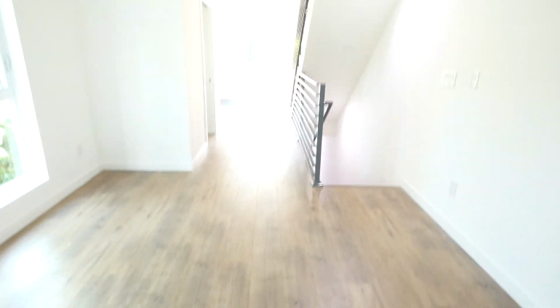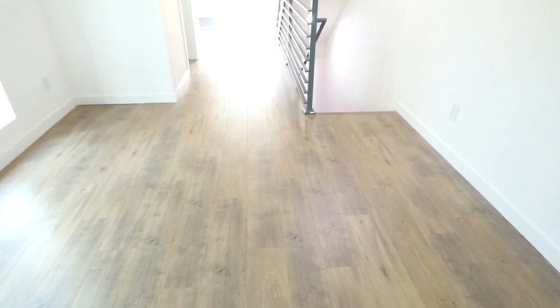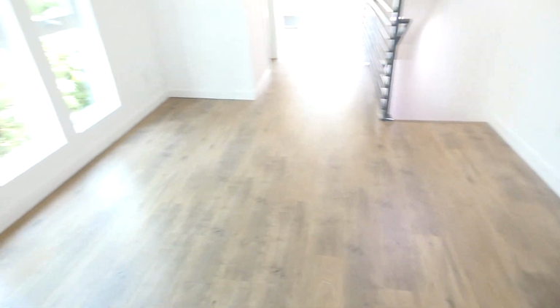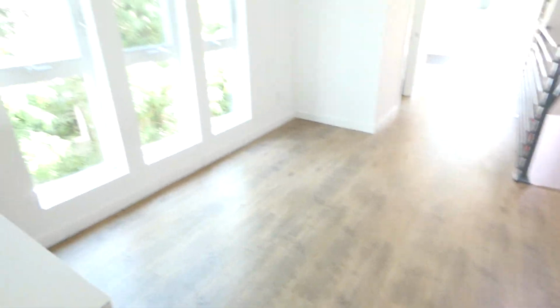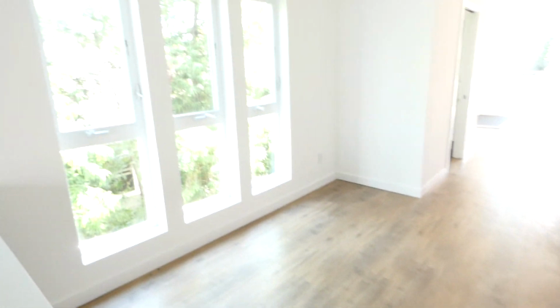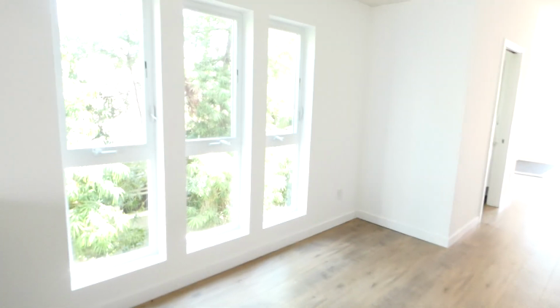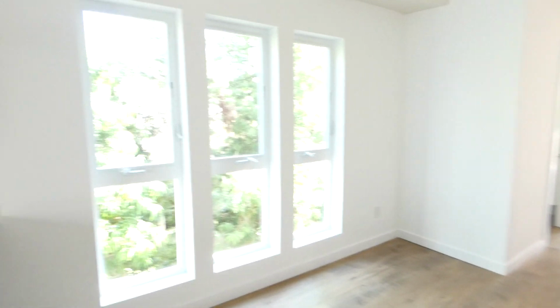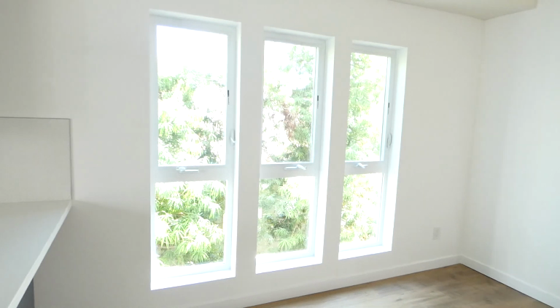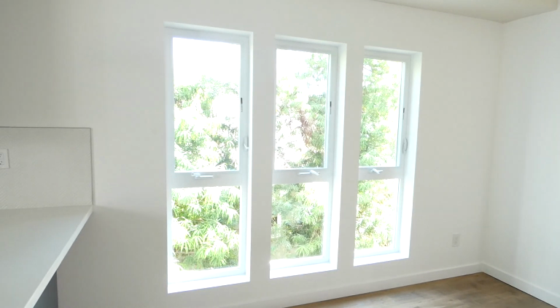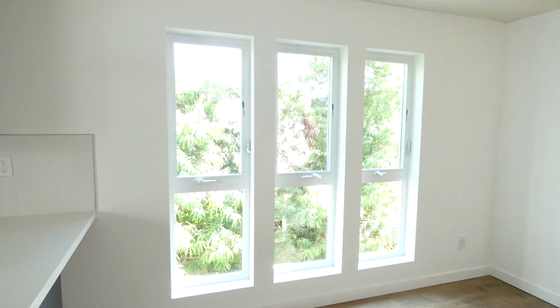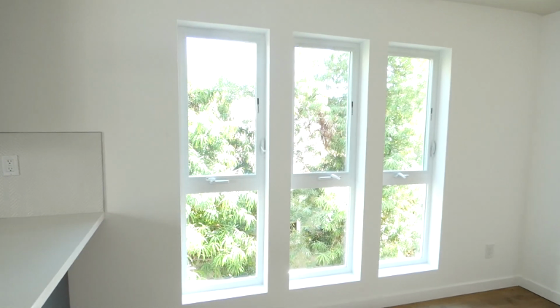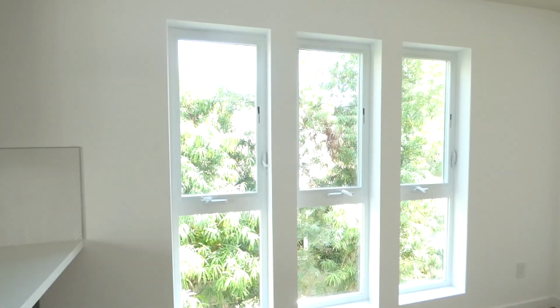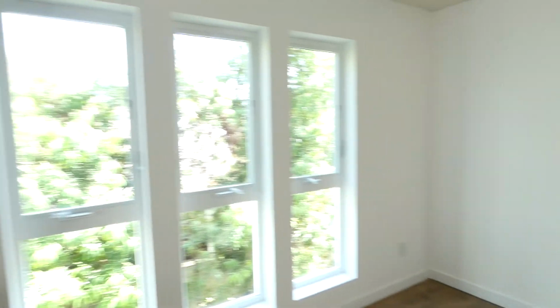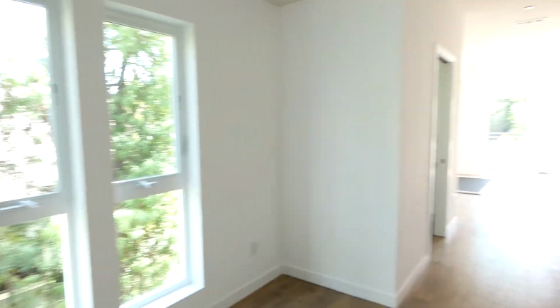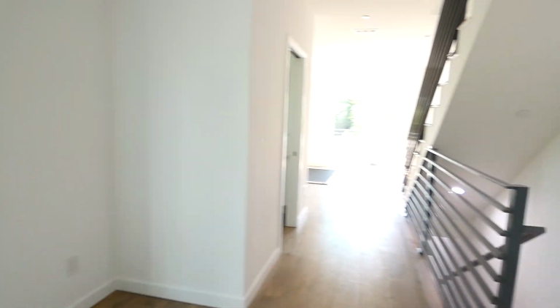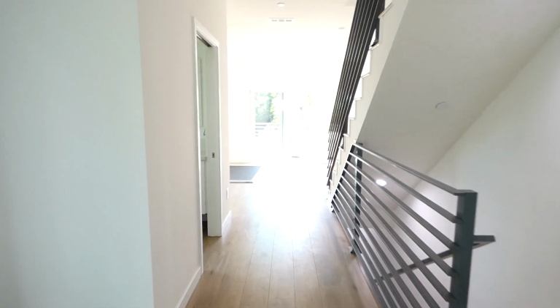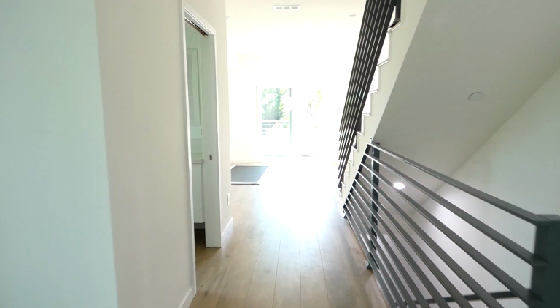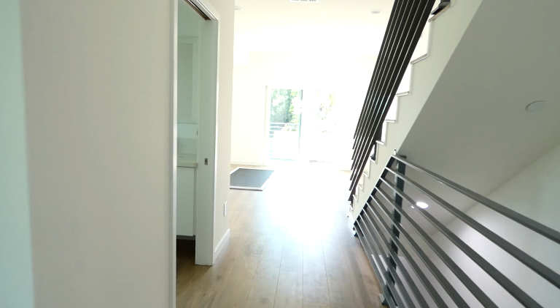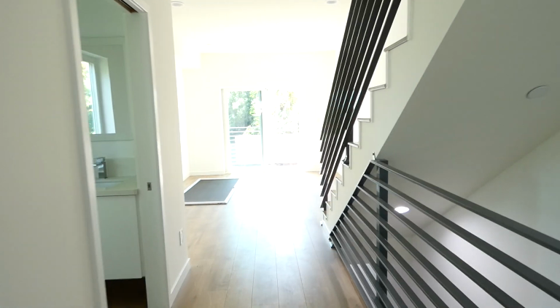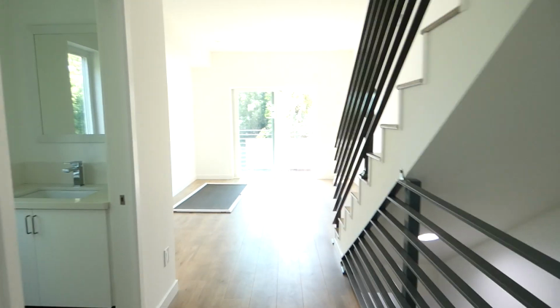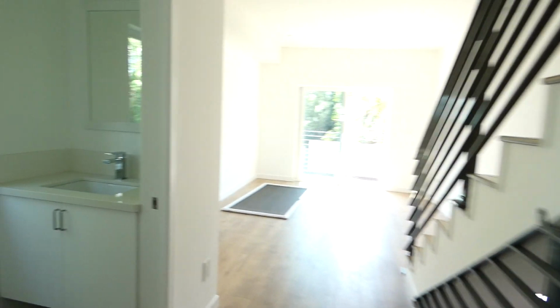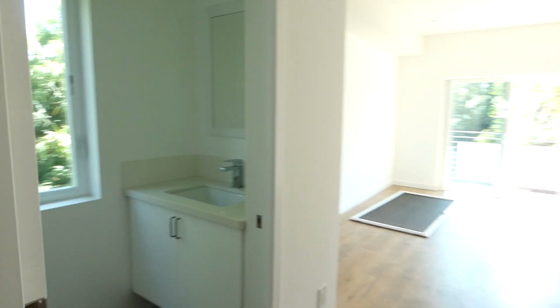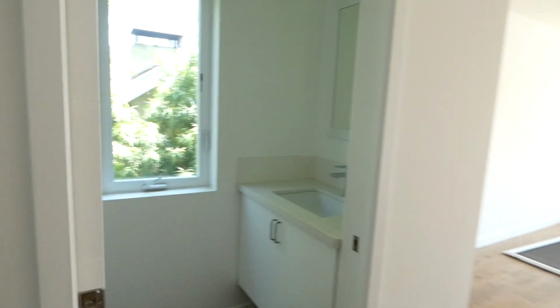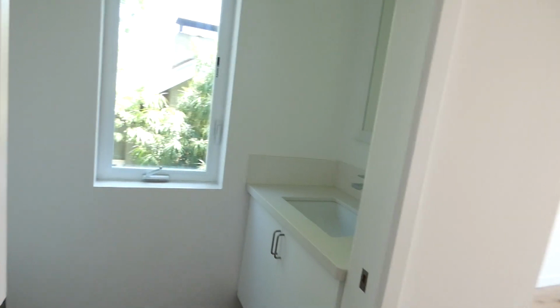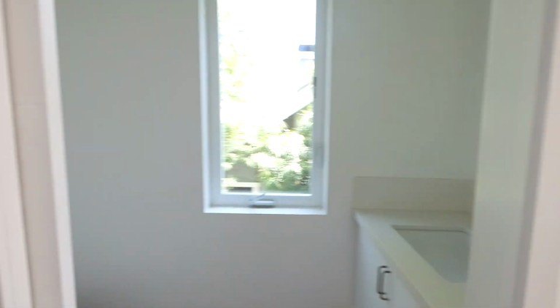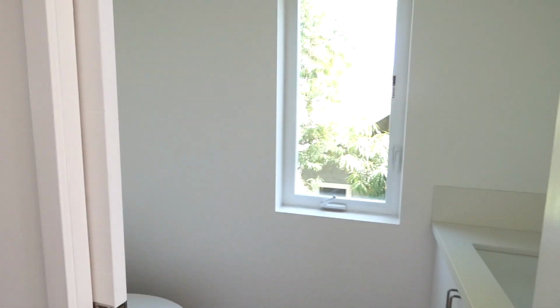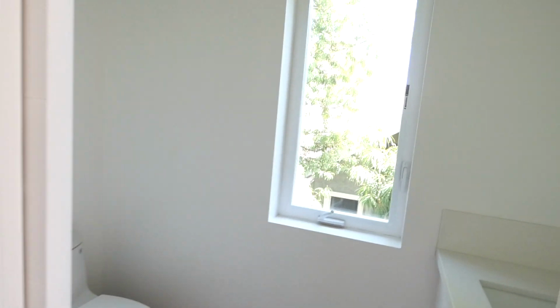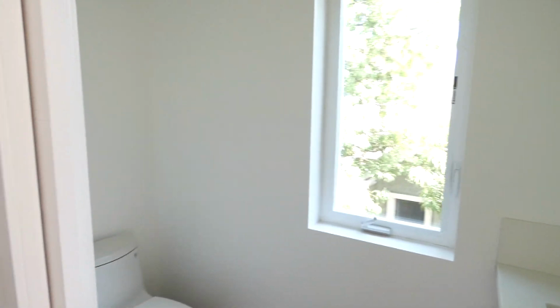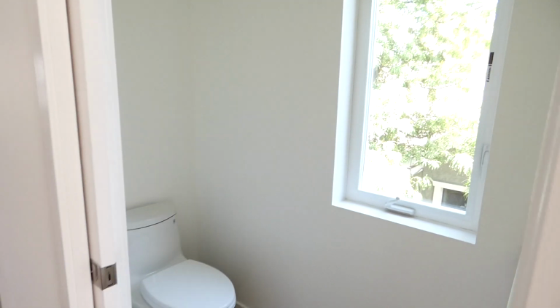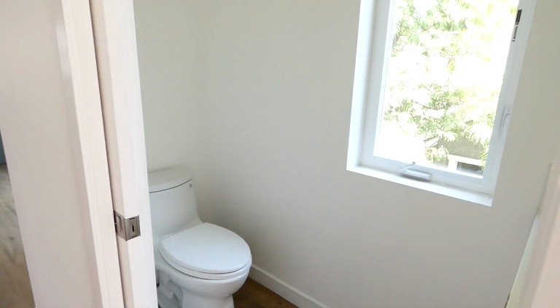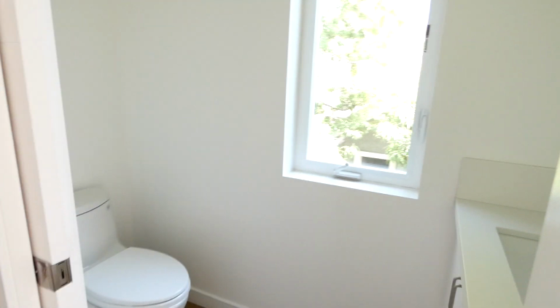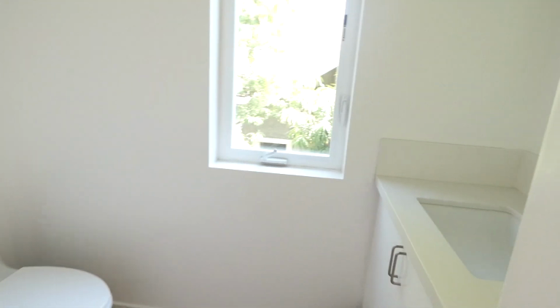Alright, this is the dining area. Got a beautiful window right there with all the trees, and you got your half bath right here. Like I said, it's a two bed, two and a half bath. This is the half bath.